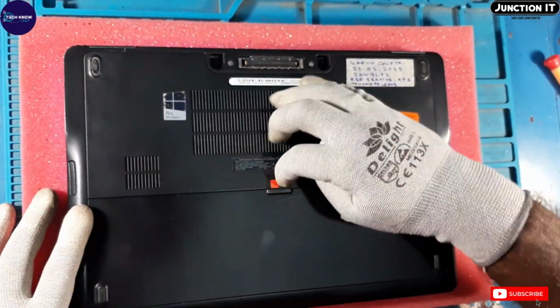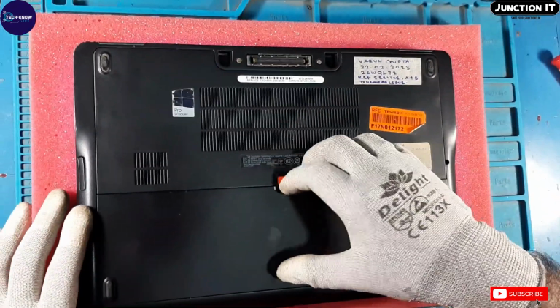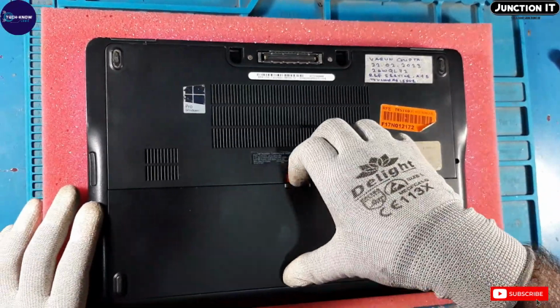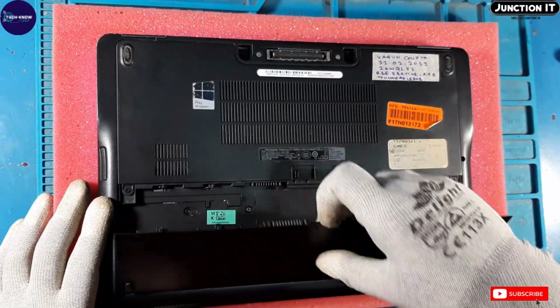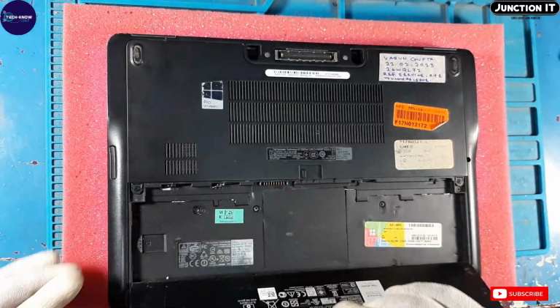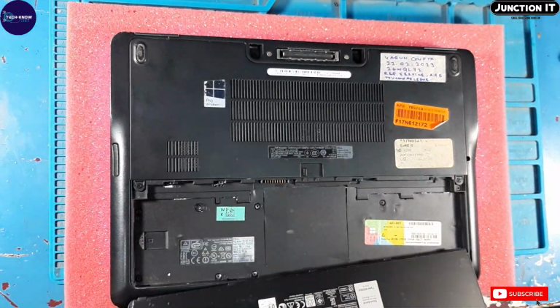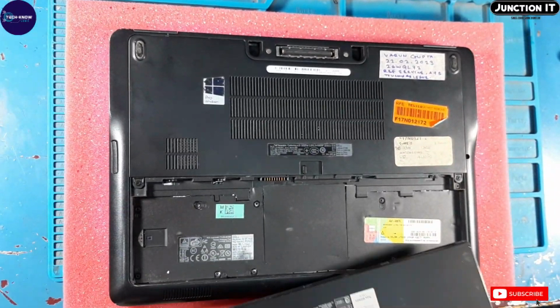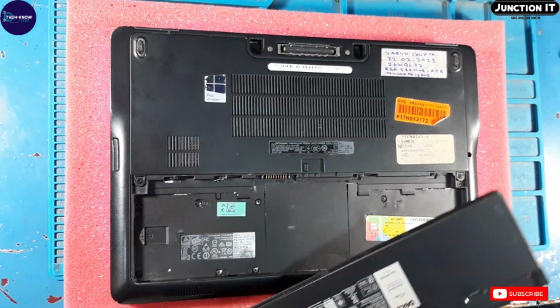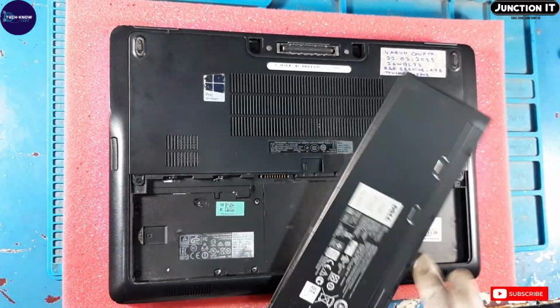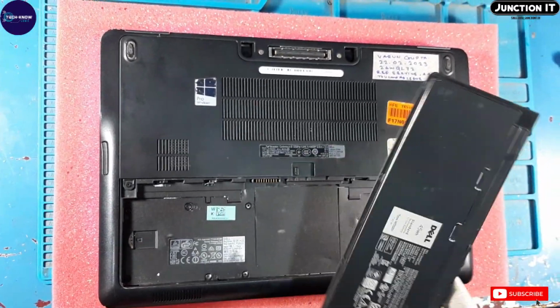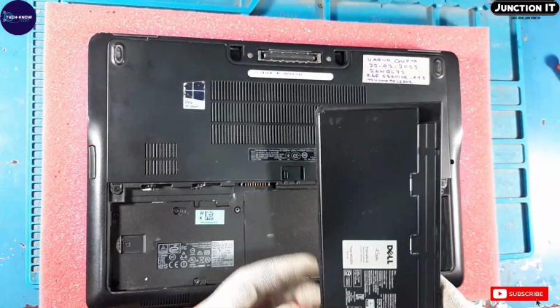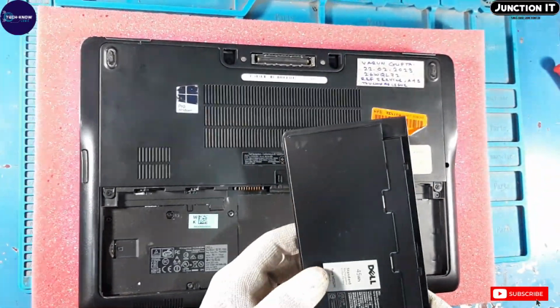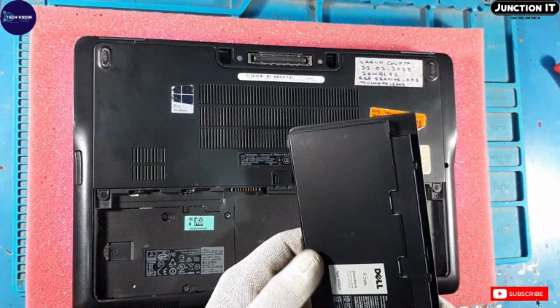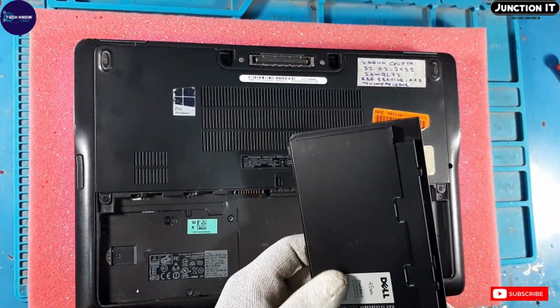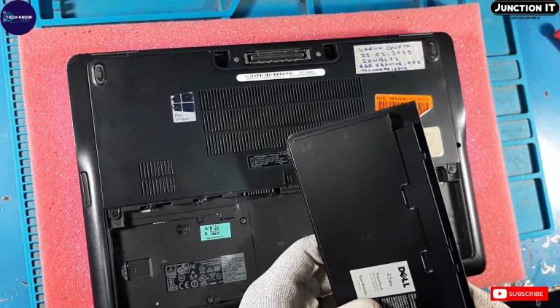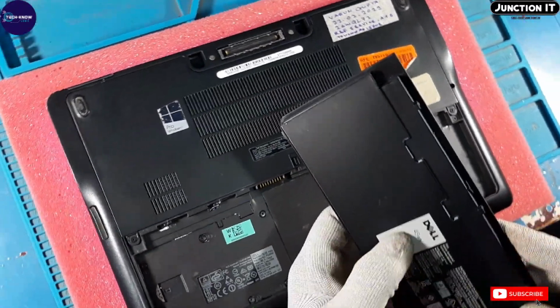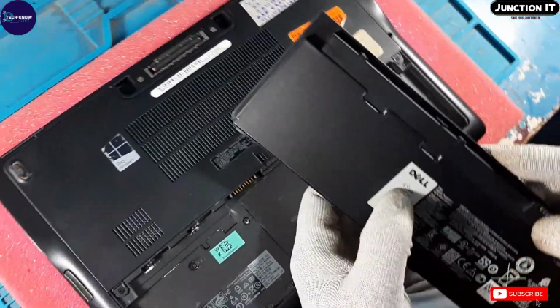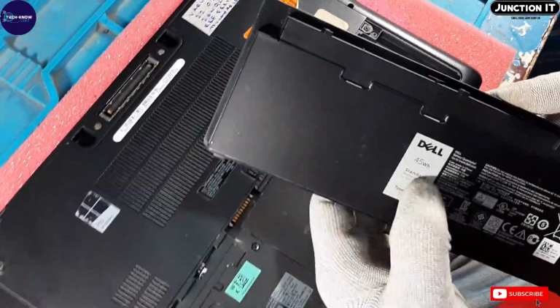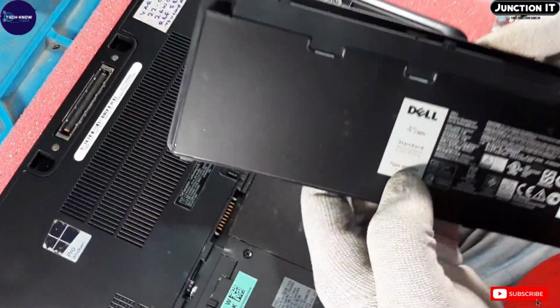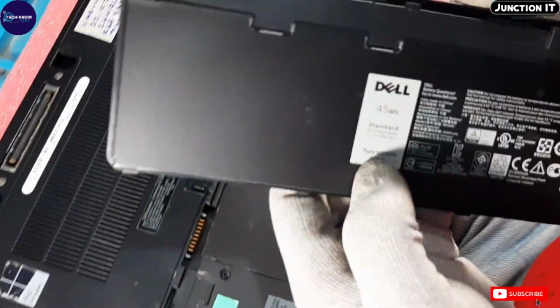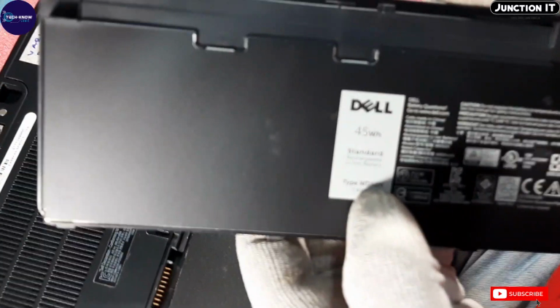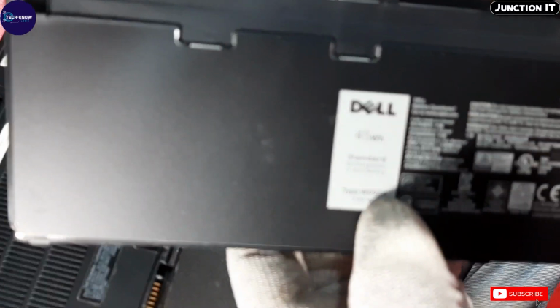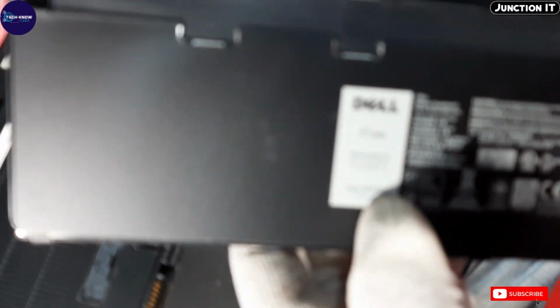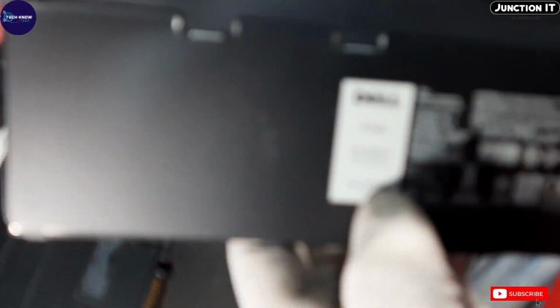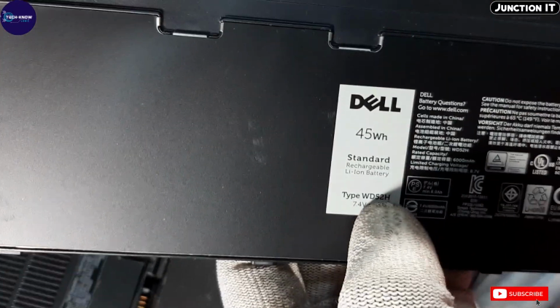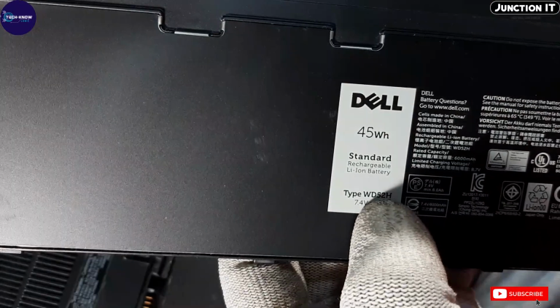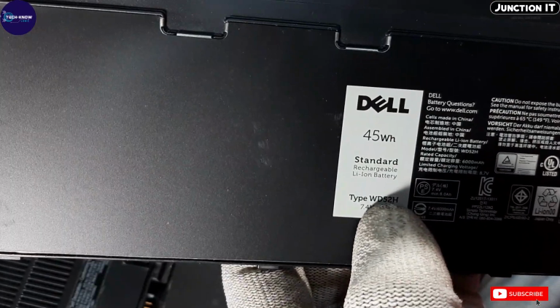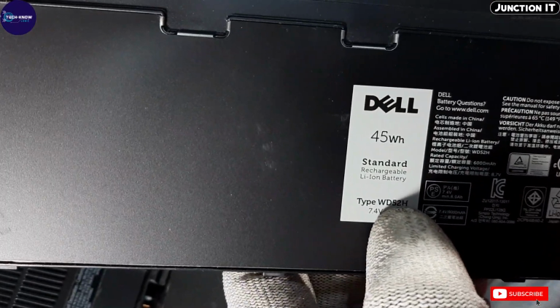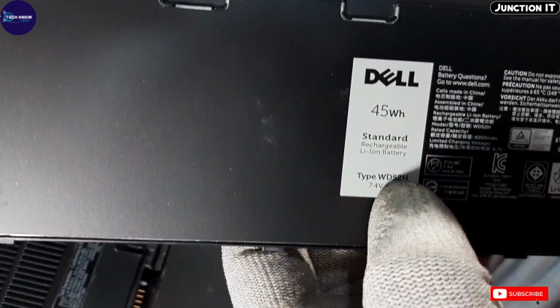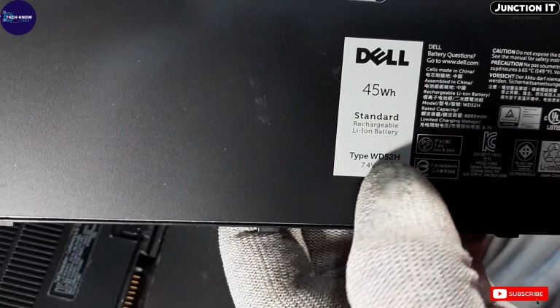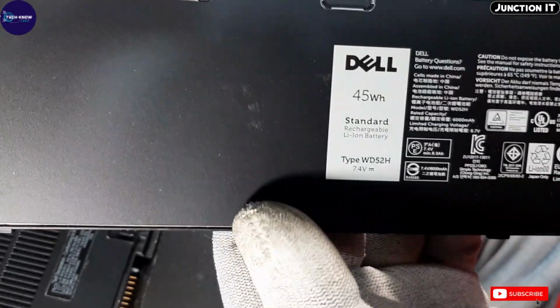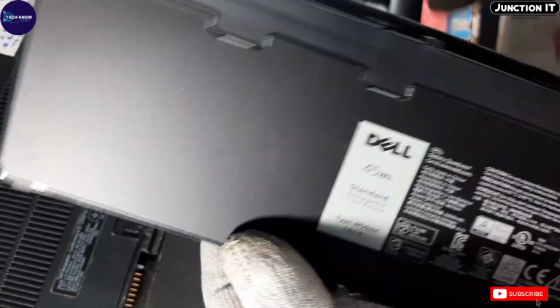First, disconnect the battery. This is the 45 watt hour battery and this is the type number.